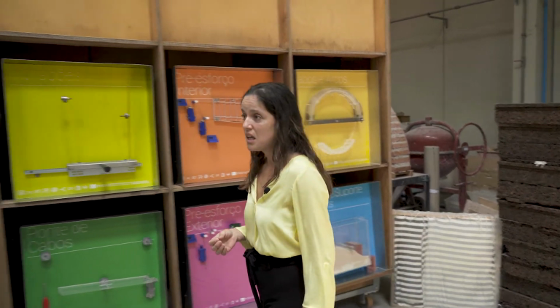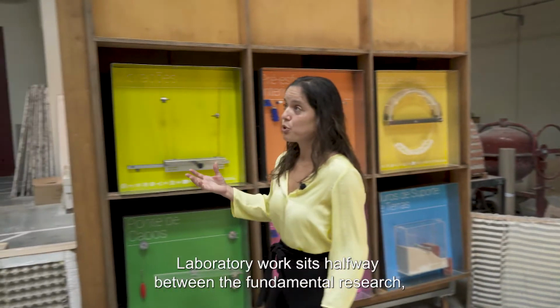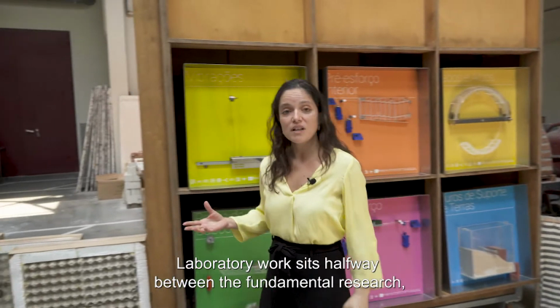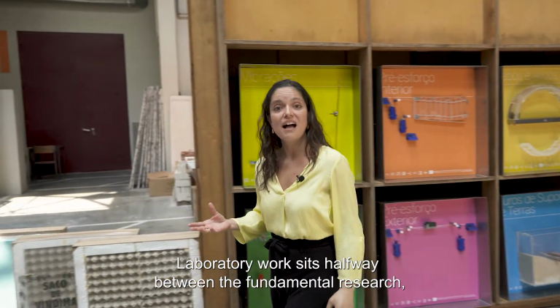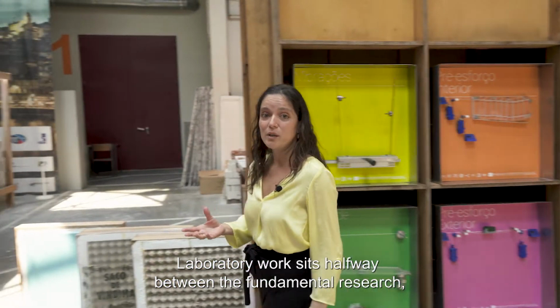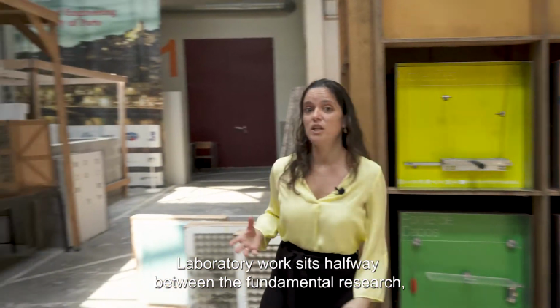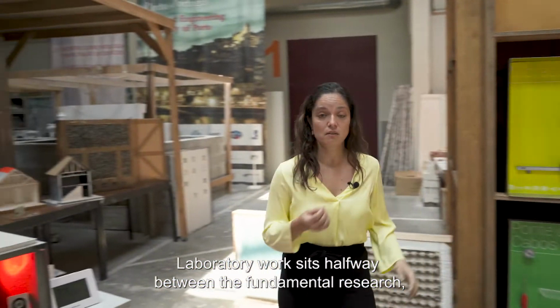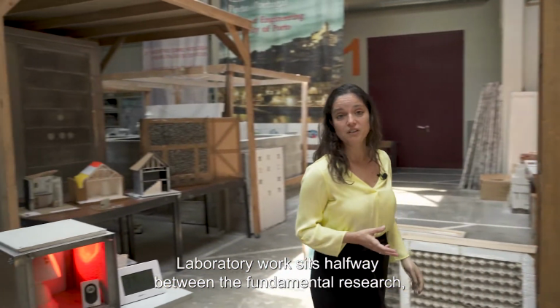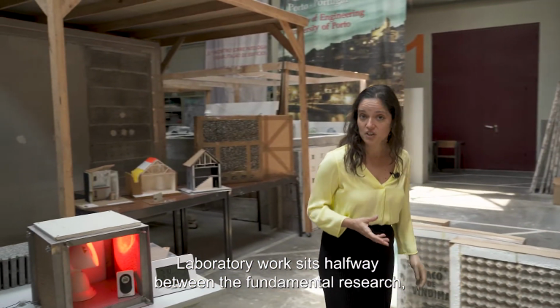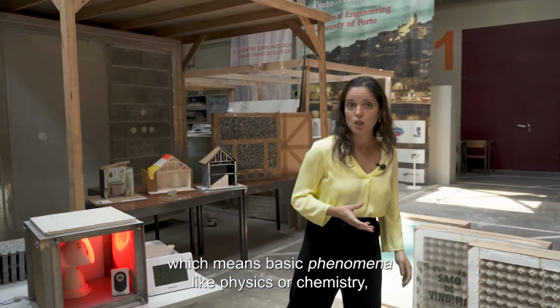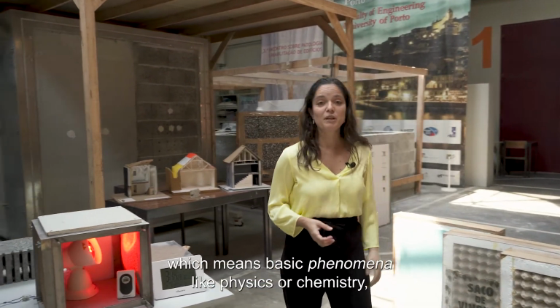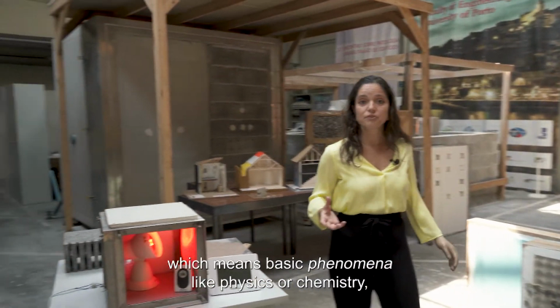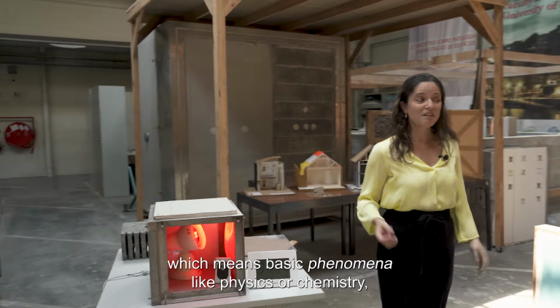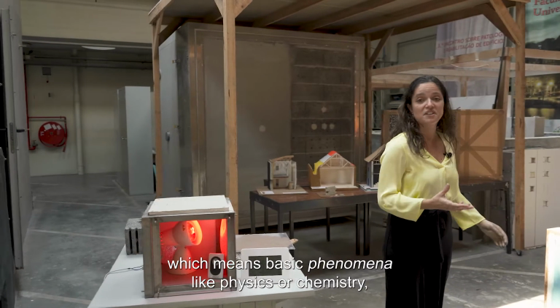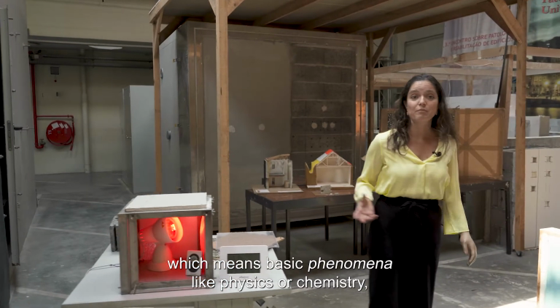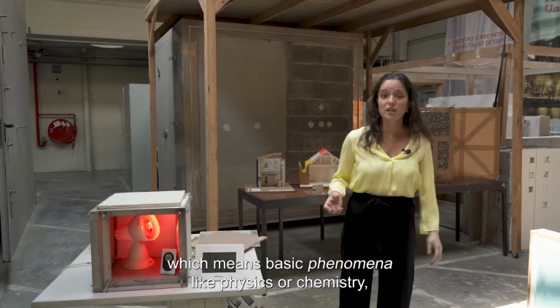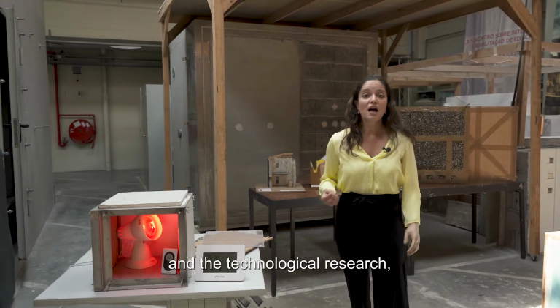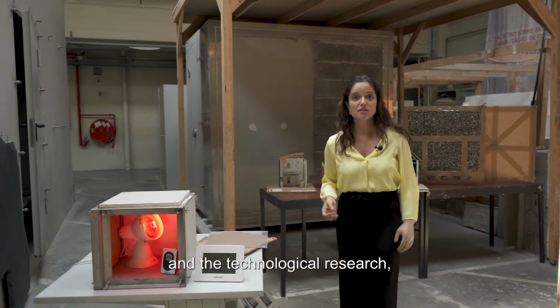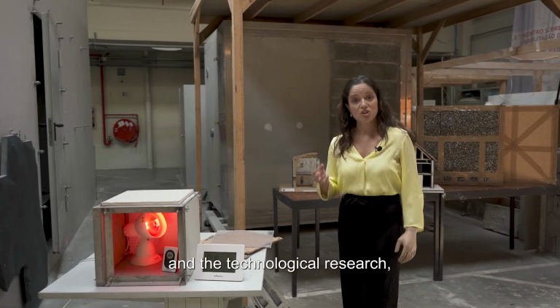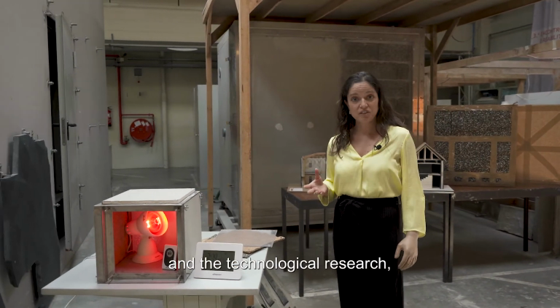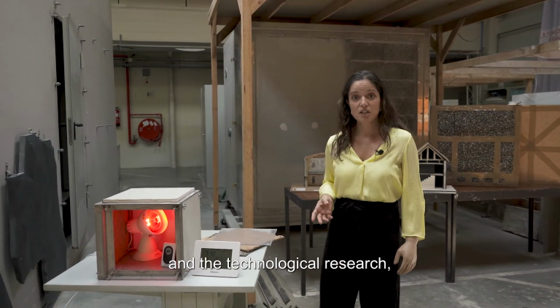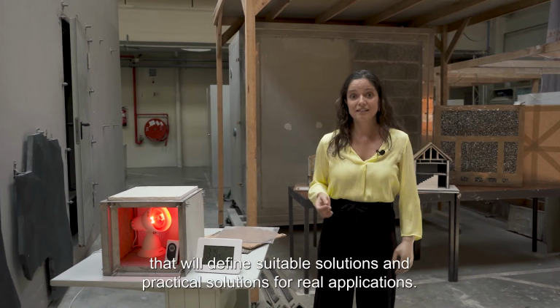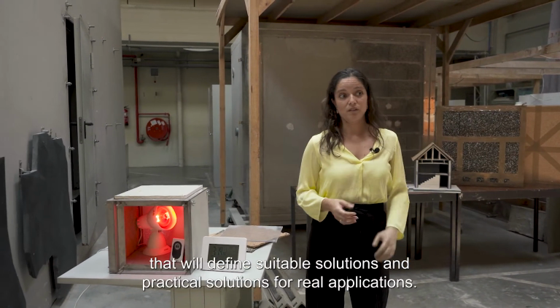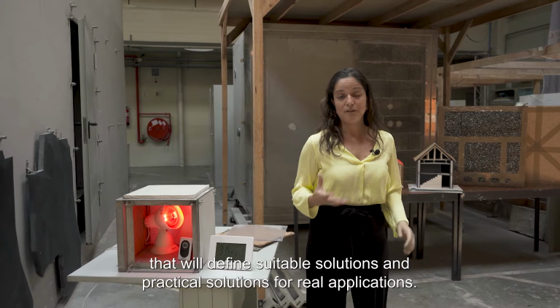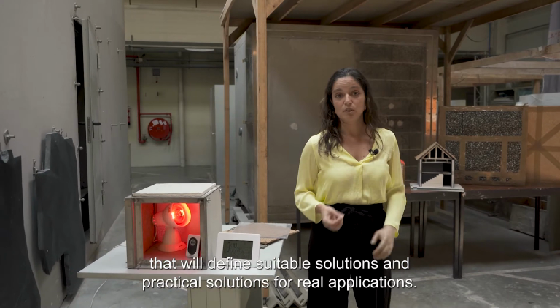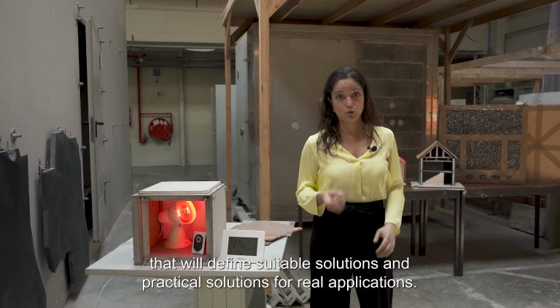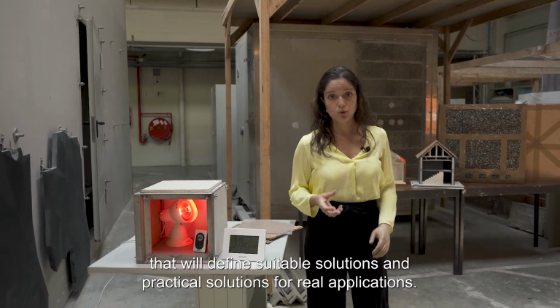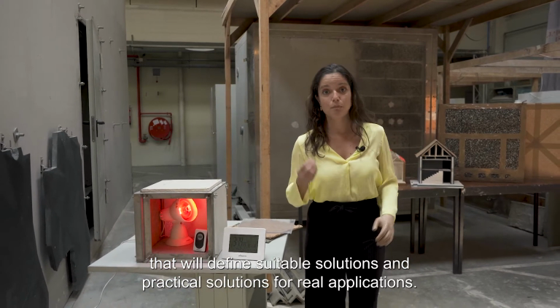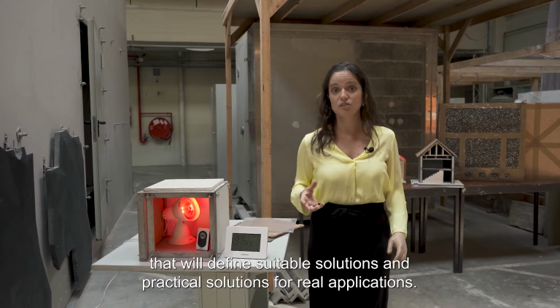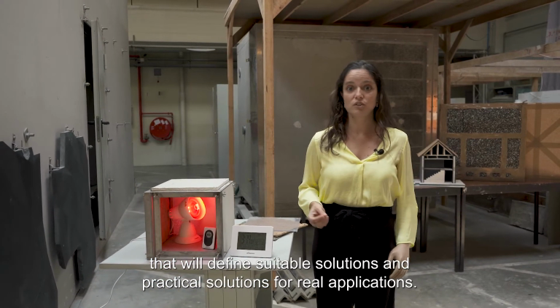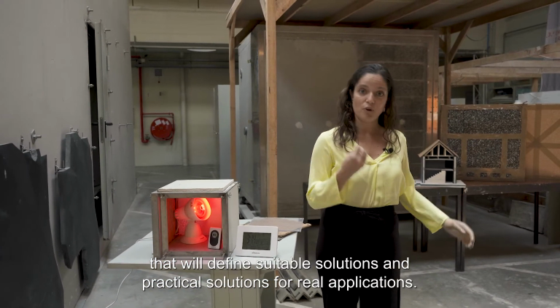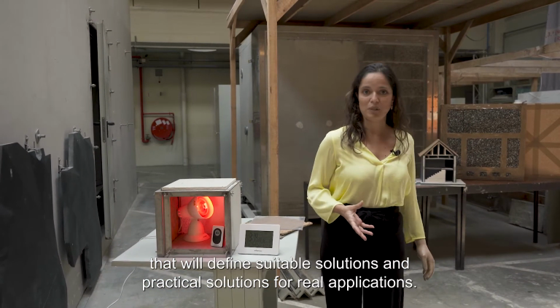Laboratory work sits halfway between fundamental research — covering basic phenomena like physics or chemistry — and technological research that defines suitable, practical solutions for real applications.